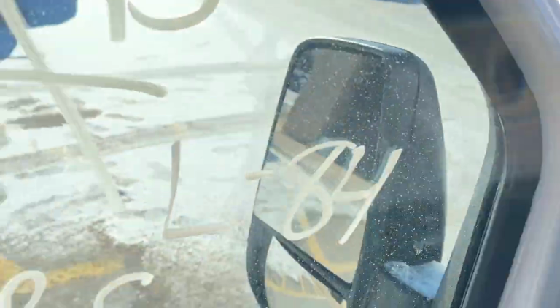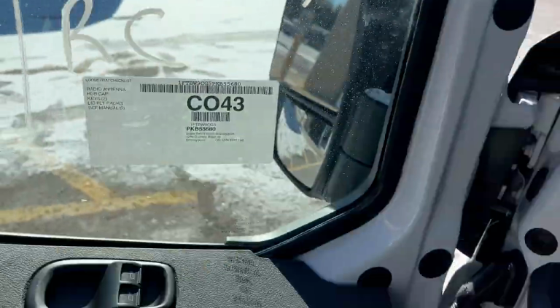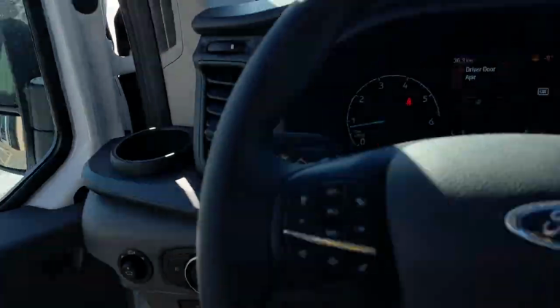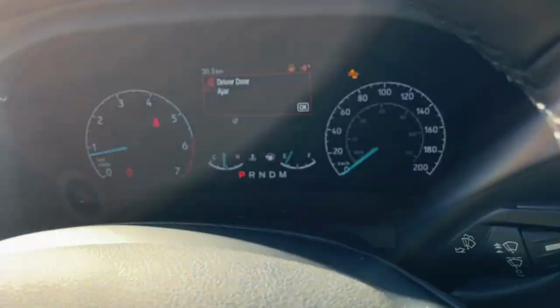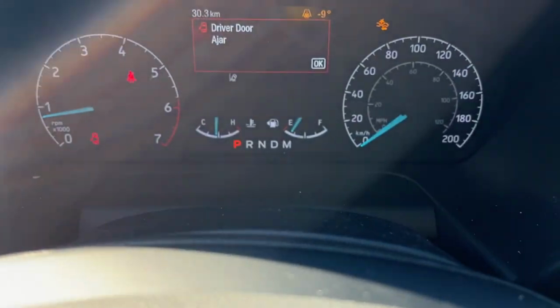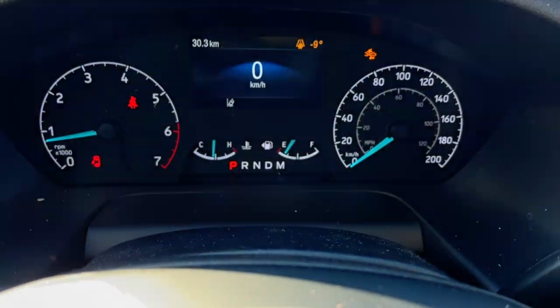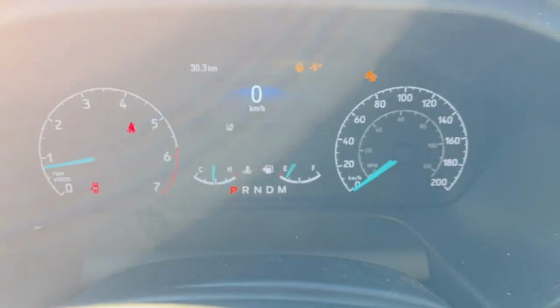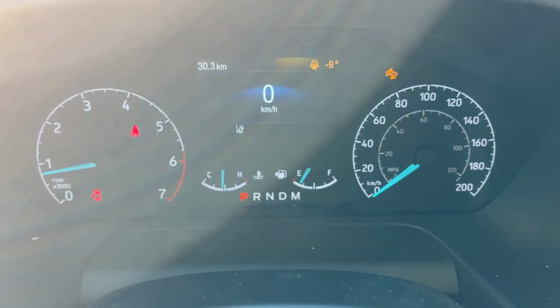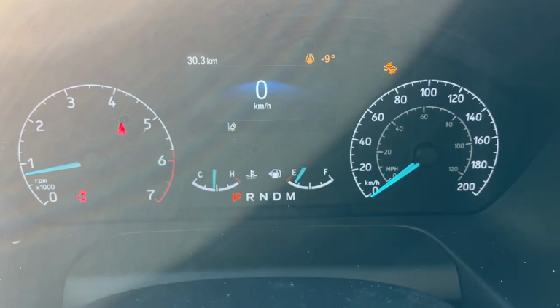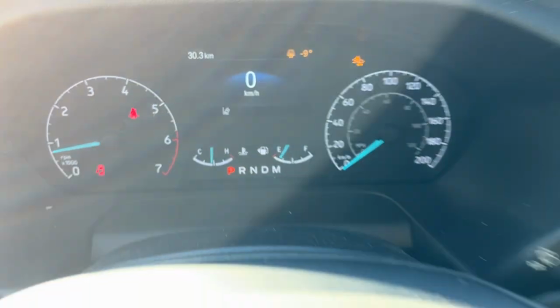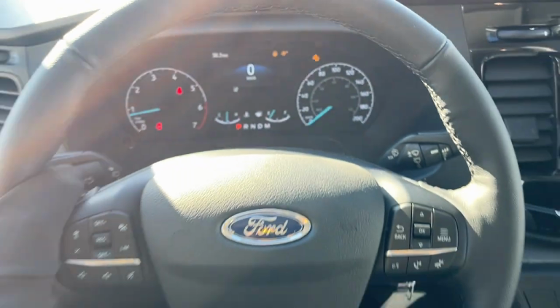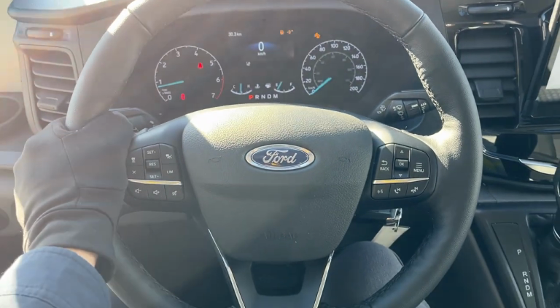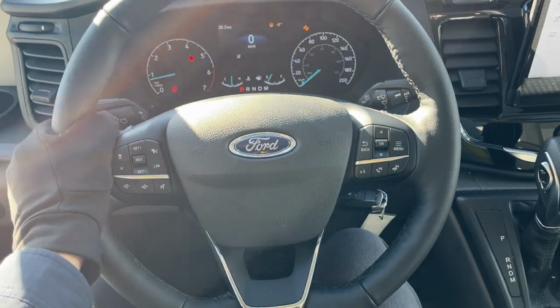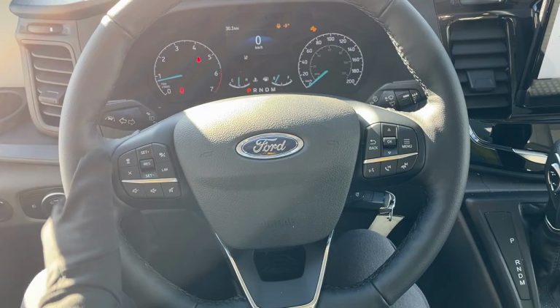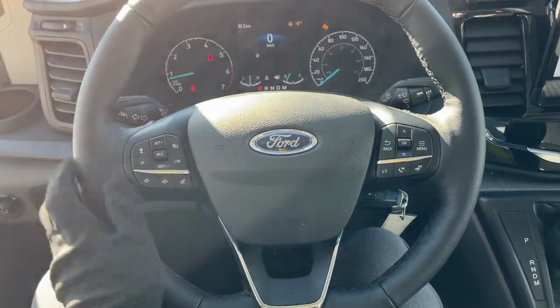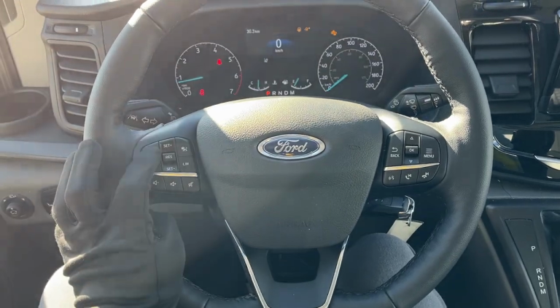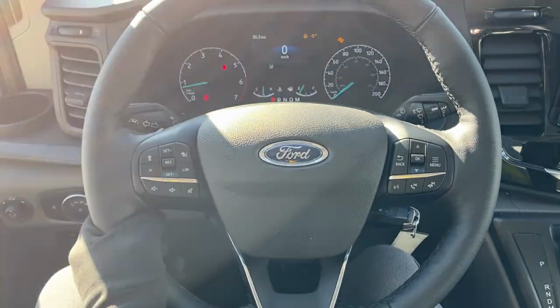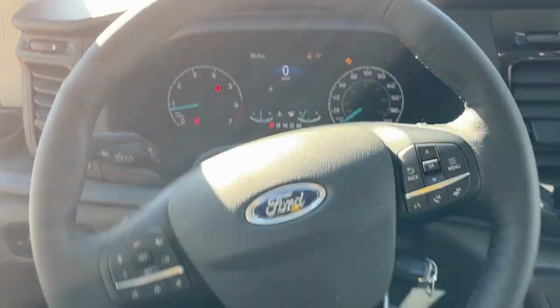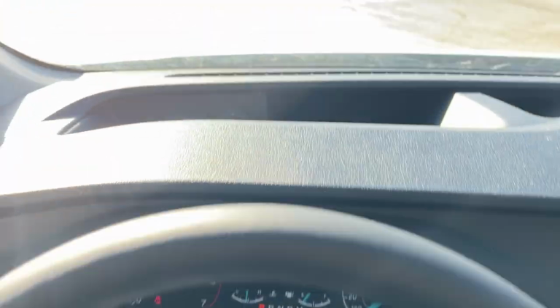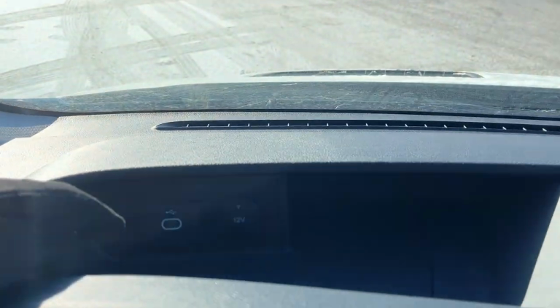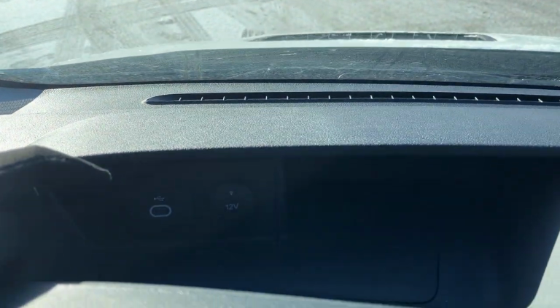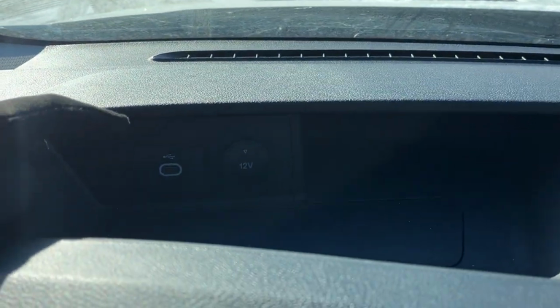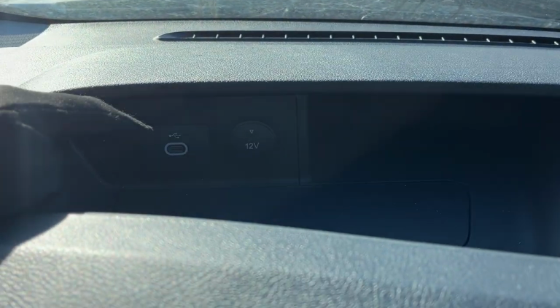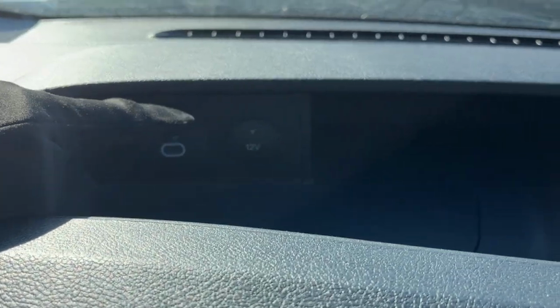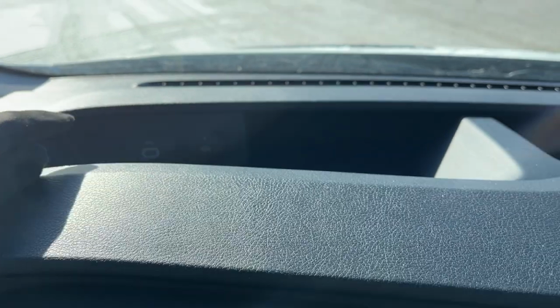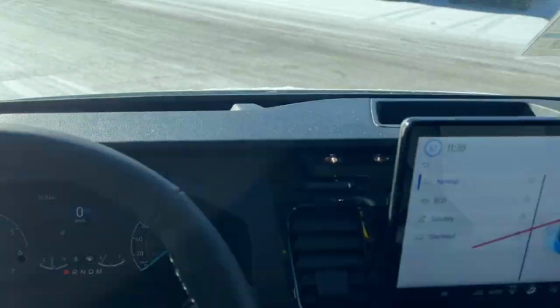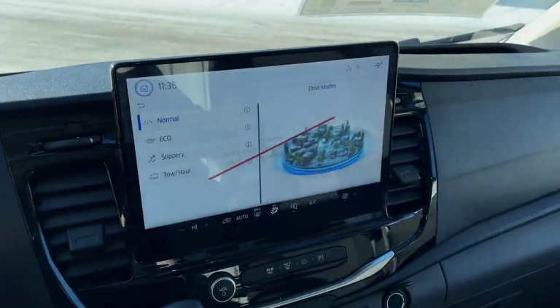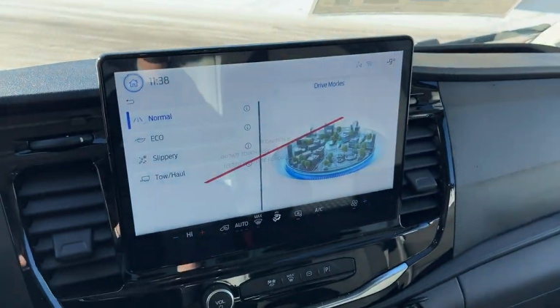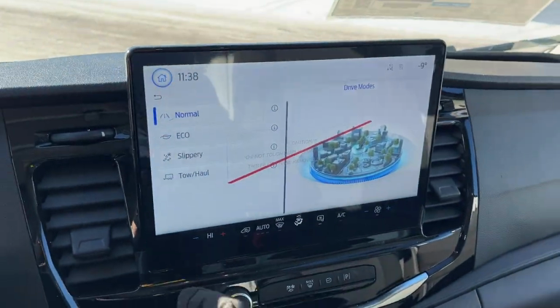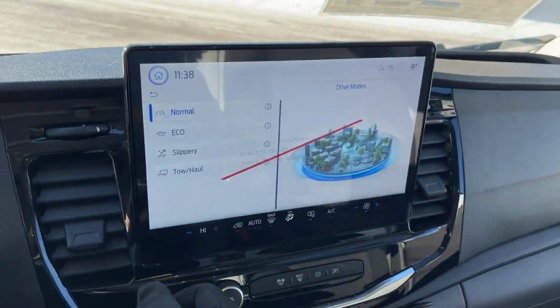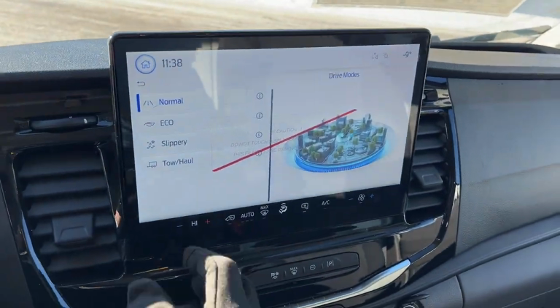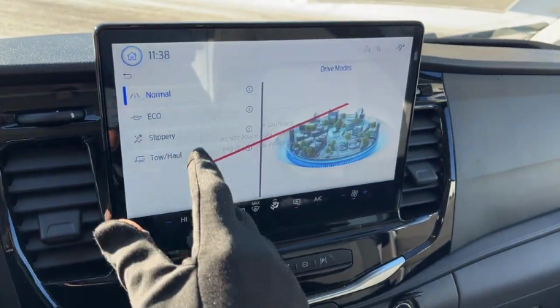Stepping into the vehicle, you do have a customizable digital display right behind the steering wheel. The steering wheel is very comfortable and it does have adaptive cruise control. You also have some power options up here — a USB-C and a 12-volt — and you have a beautiful center display with different drive modes.